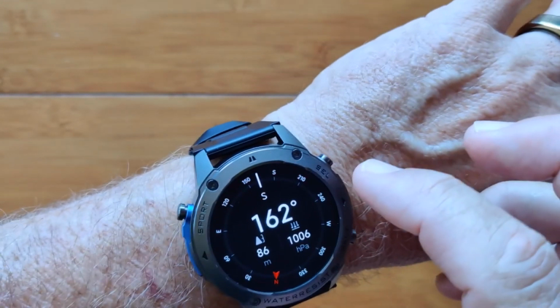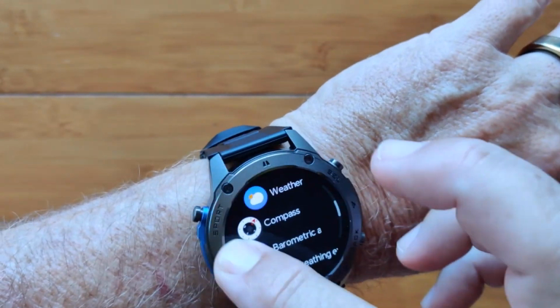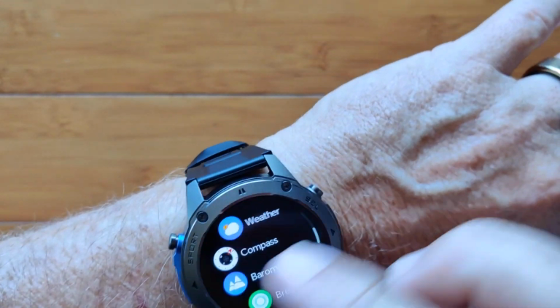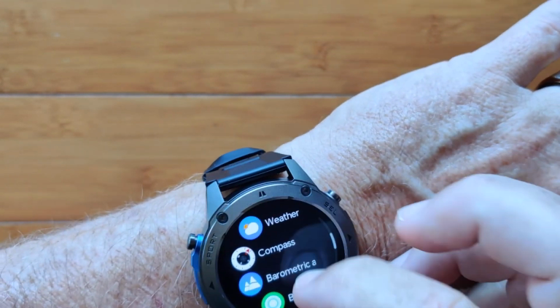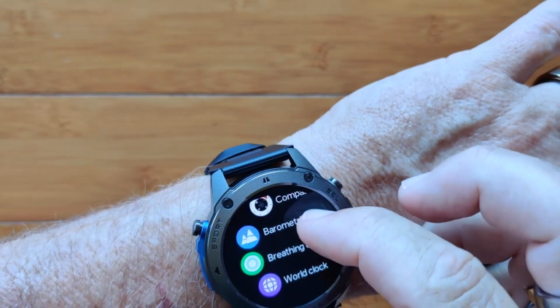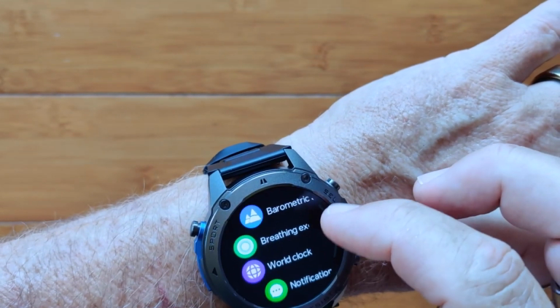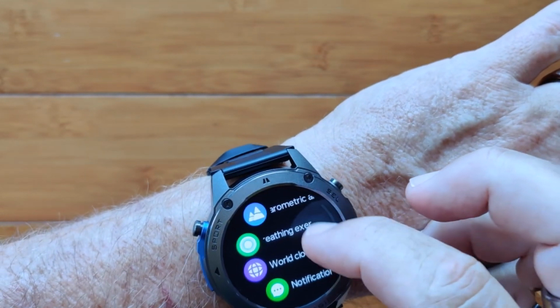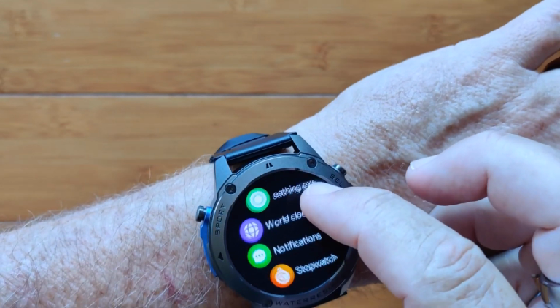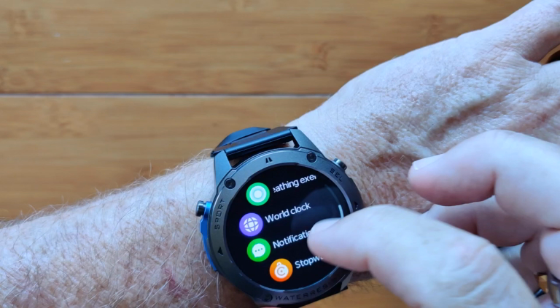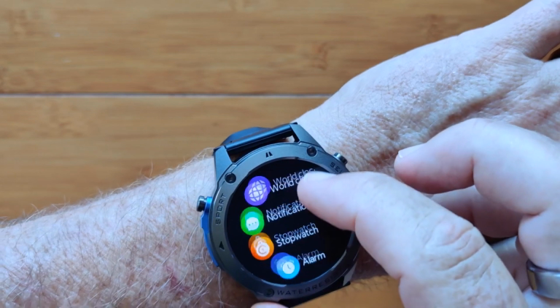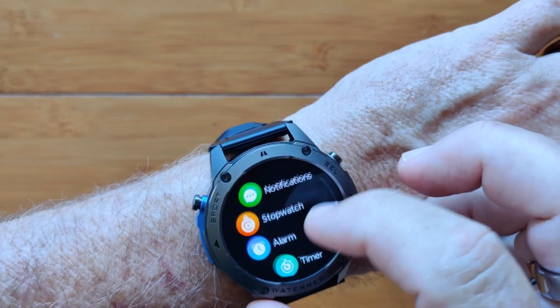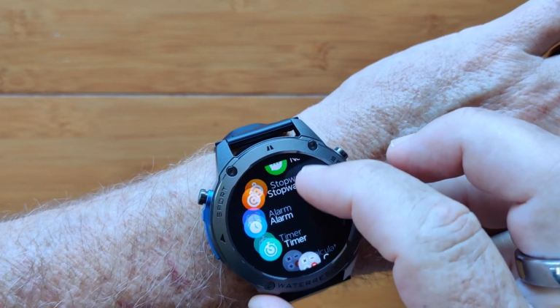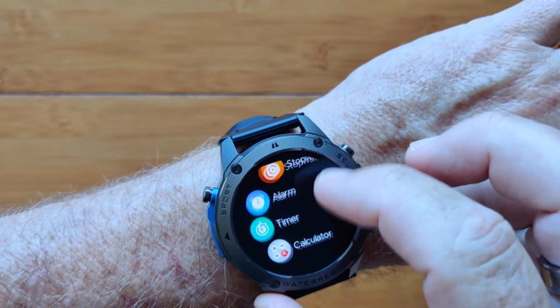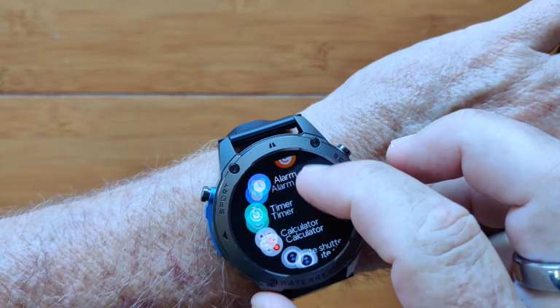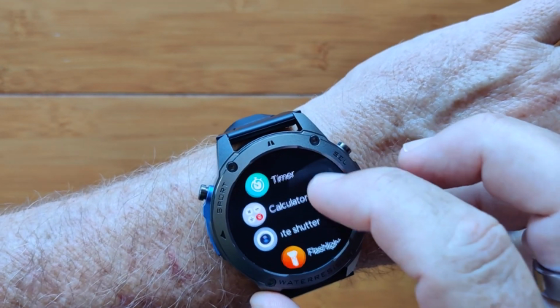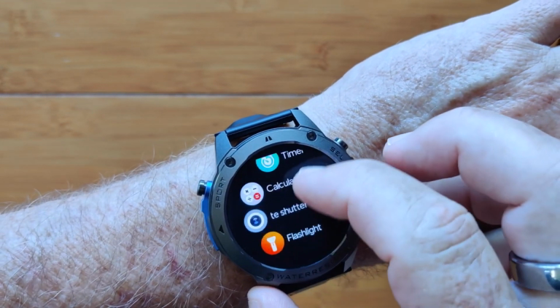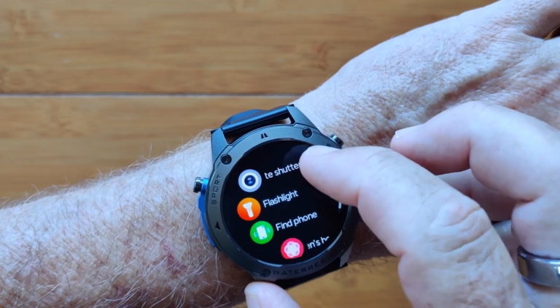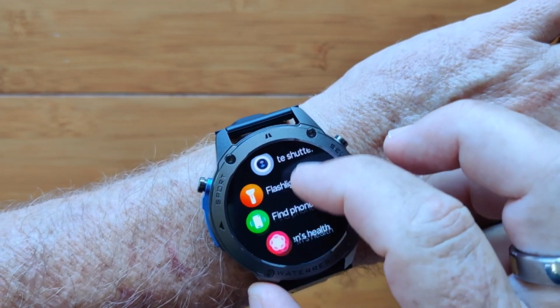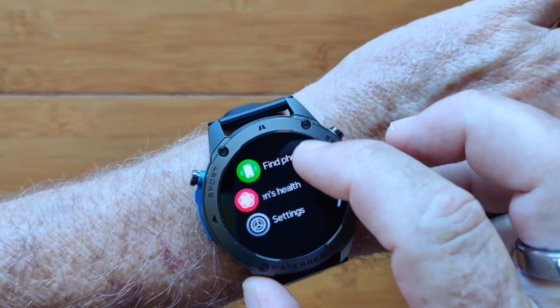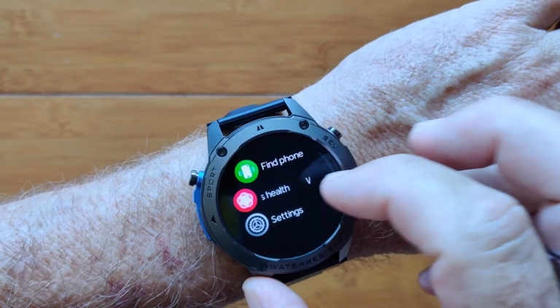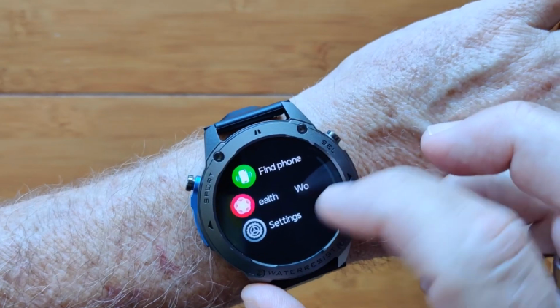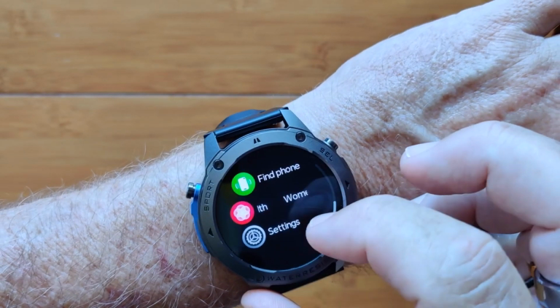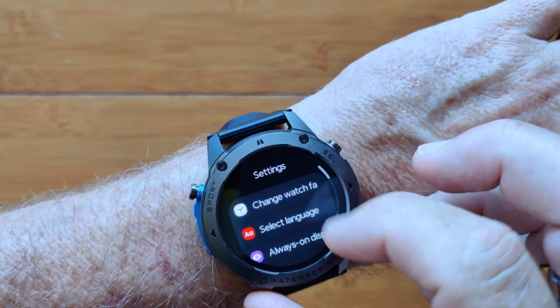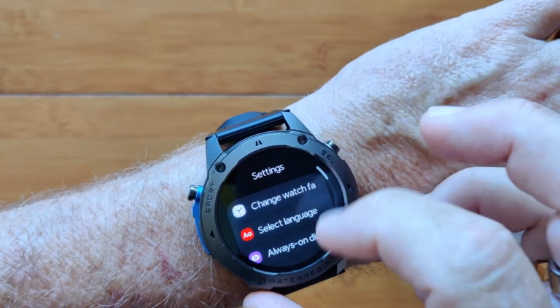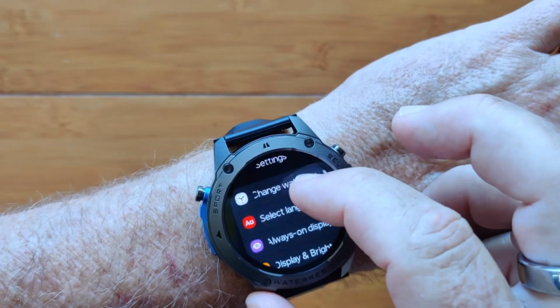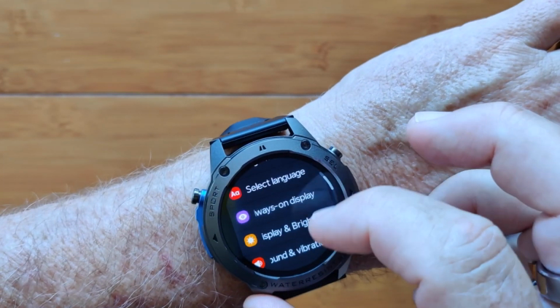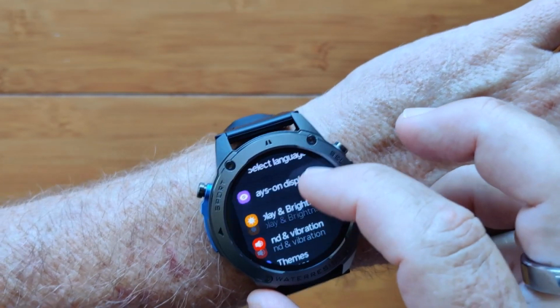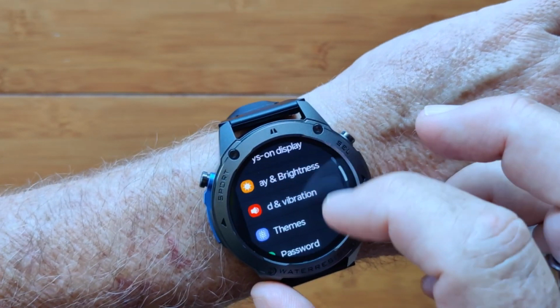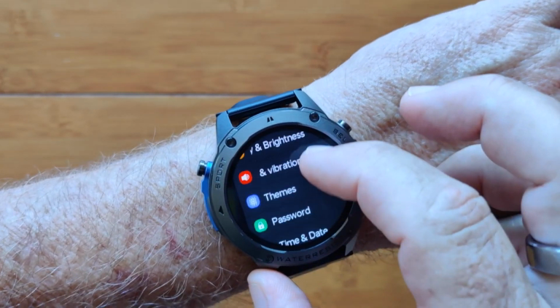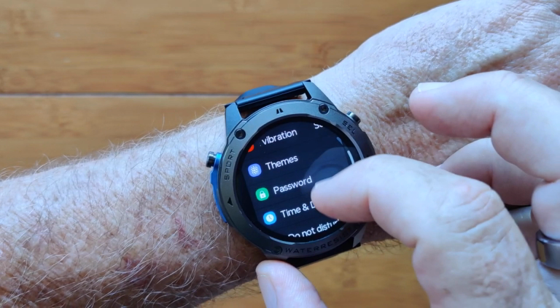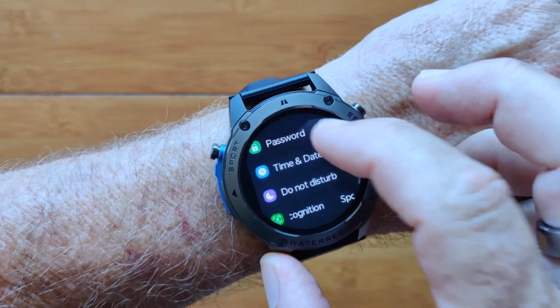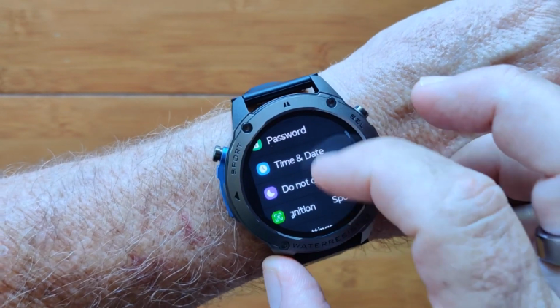In addition to the compass, you've got breathing exercises, the world clock, stopwatches, alarms, a little calculator, and overall settings where you can set all of this up to your heart's desire.